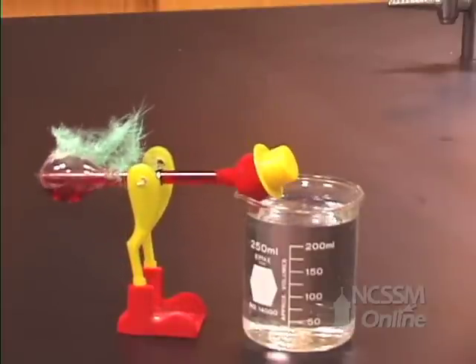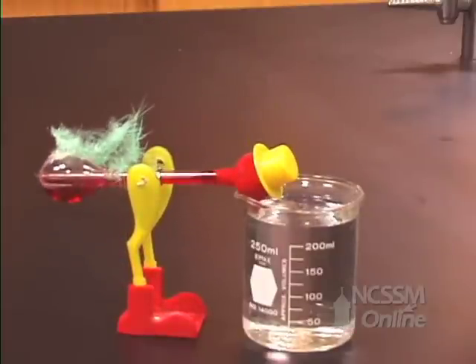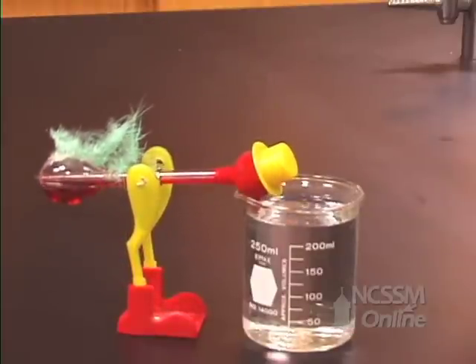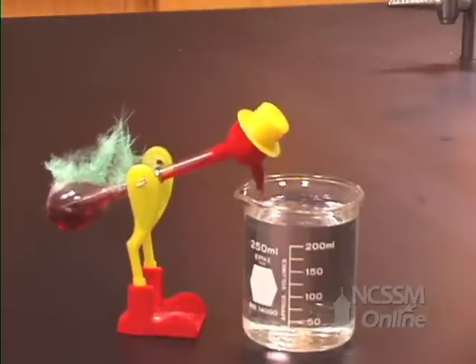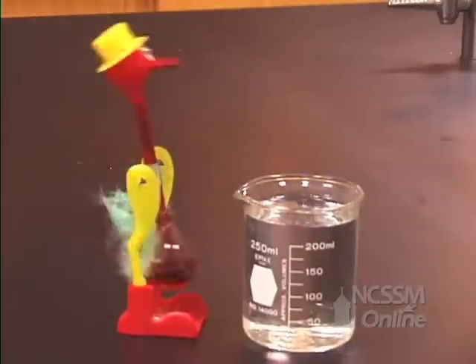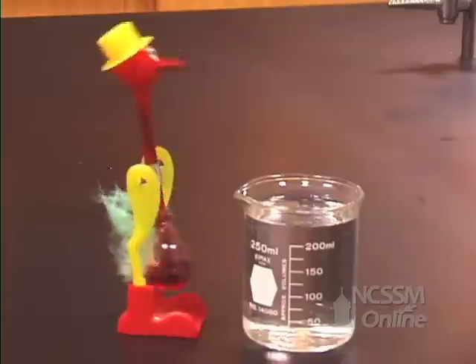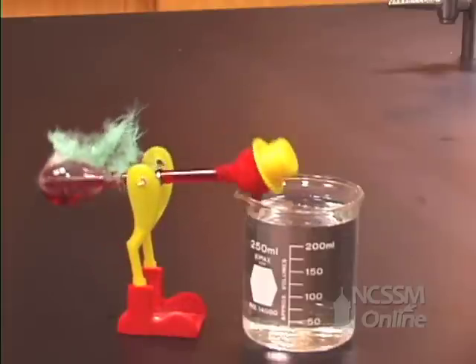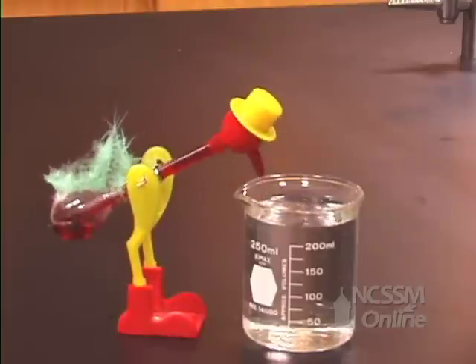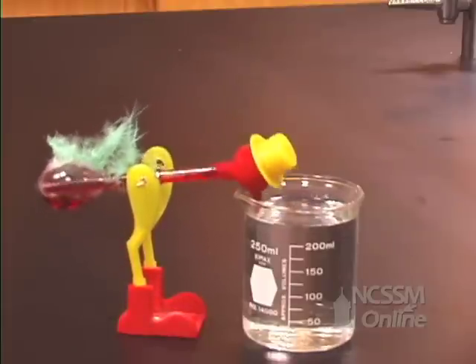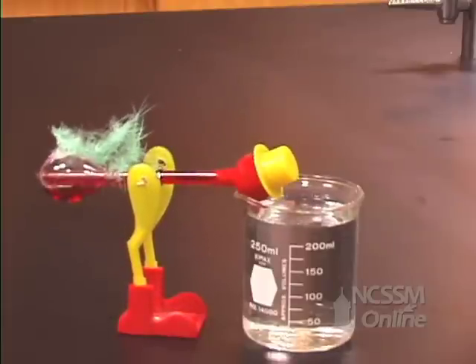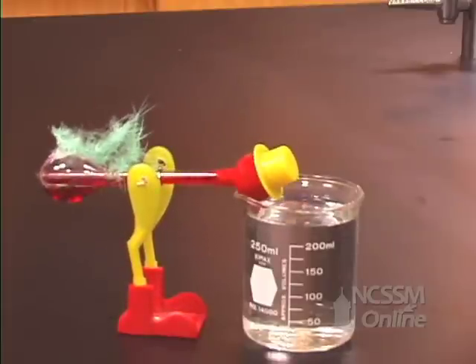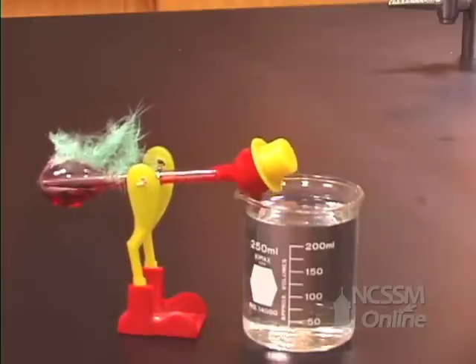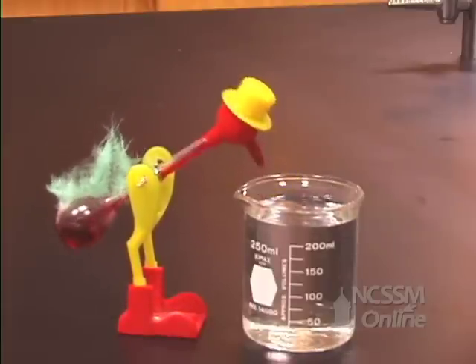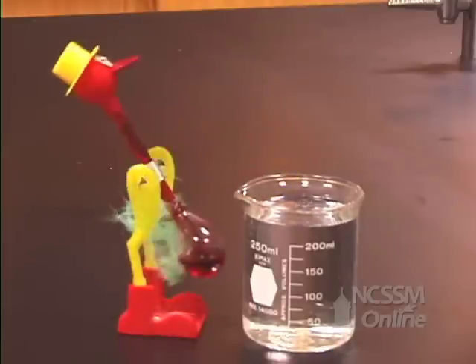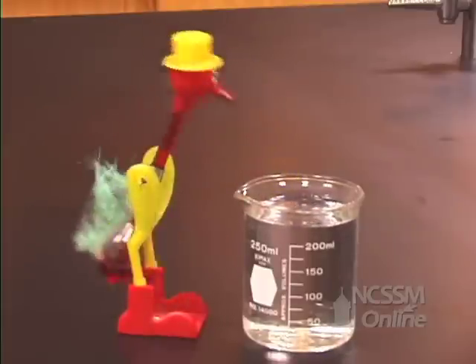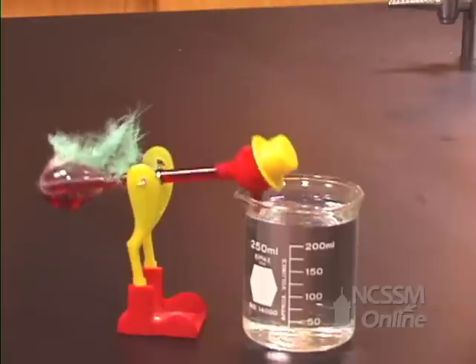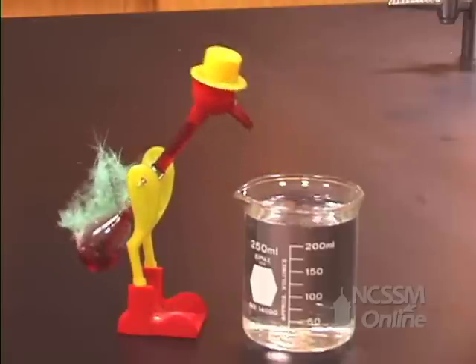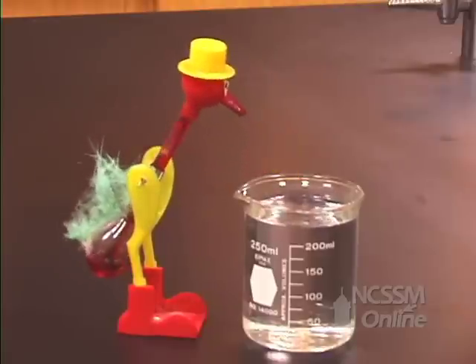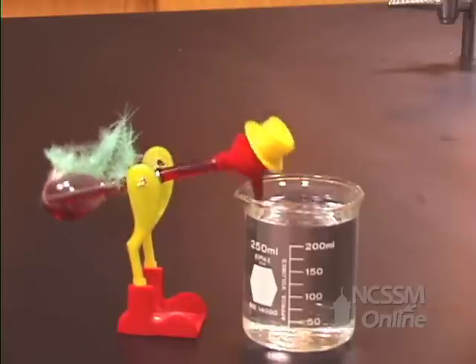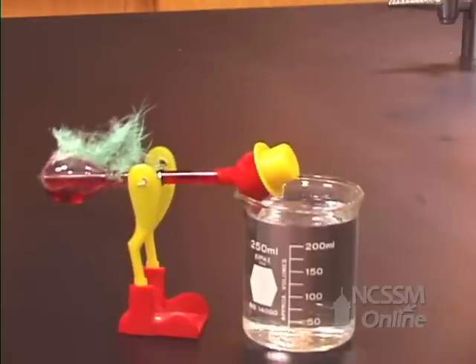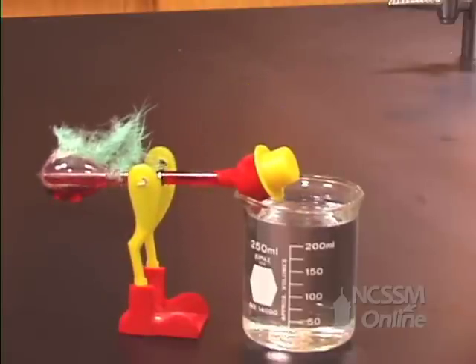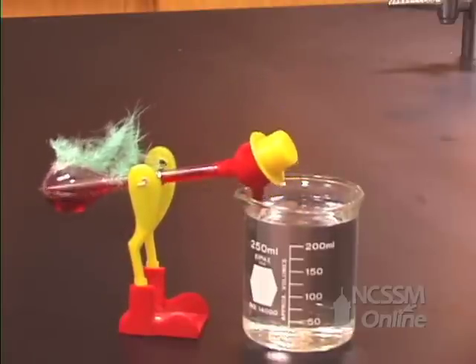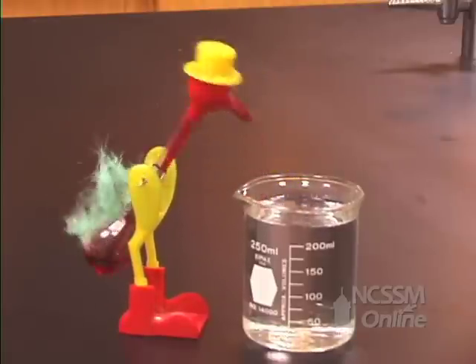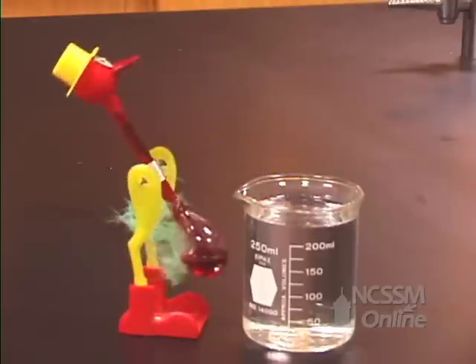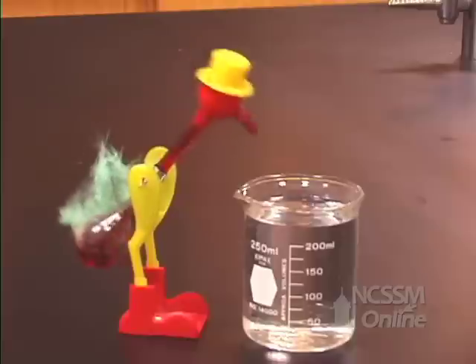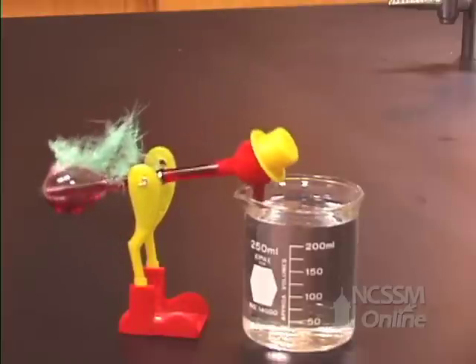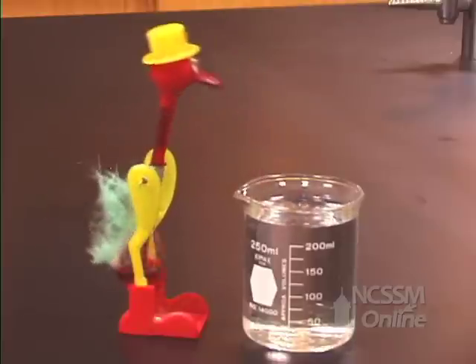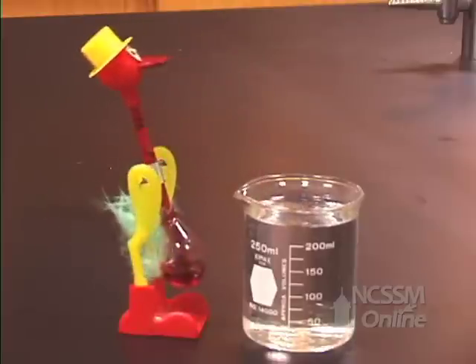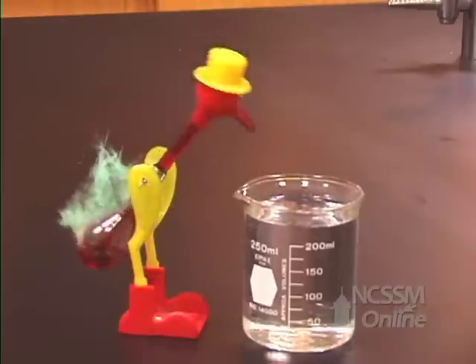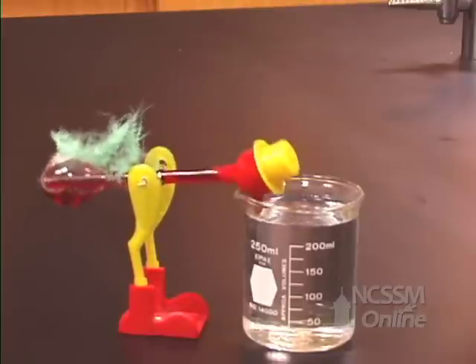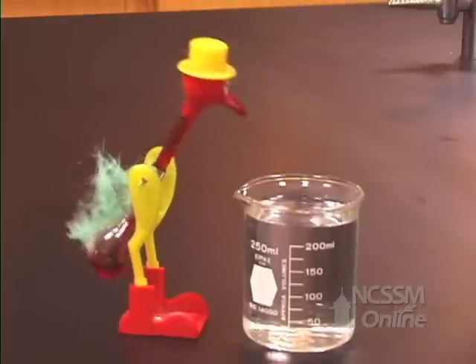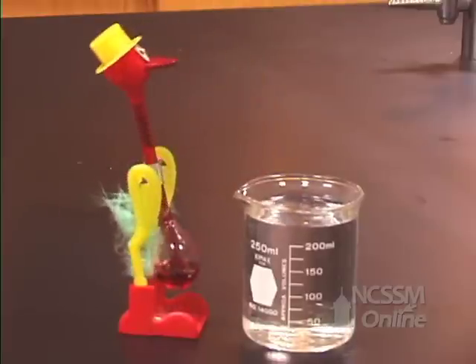The liquid then drains out of the head back into the bottom reservoir. The duck rises. The duck will continue to drink and rise as long as there is liquid on the head of the duck.